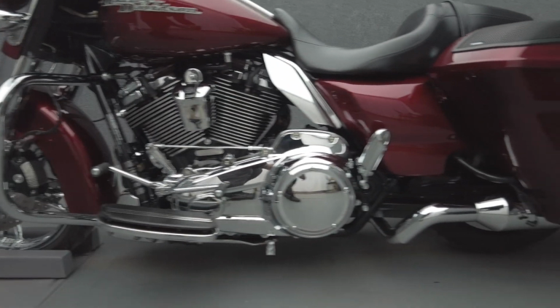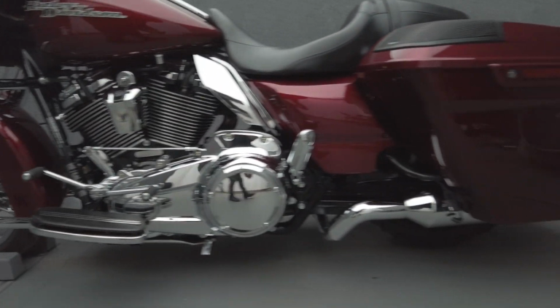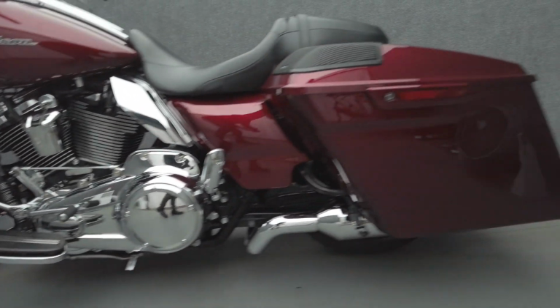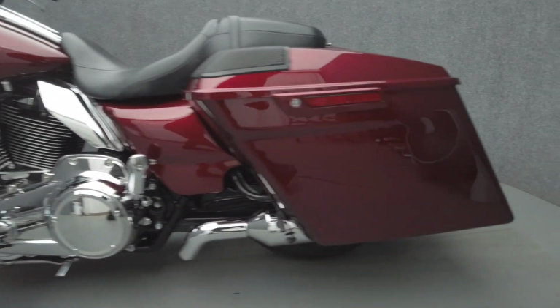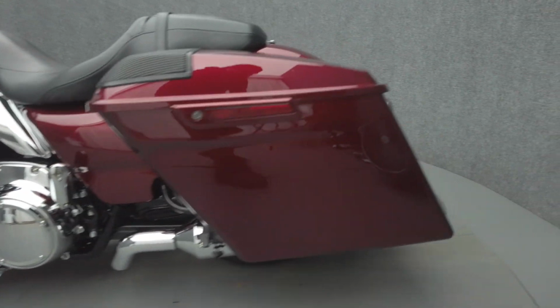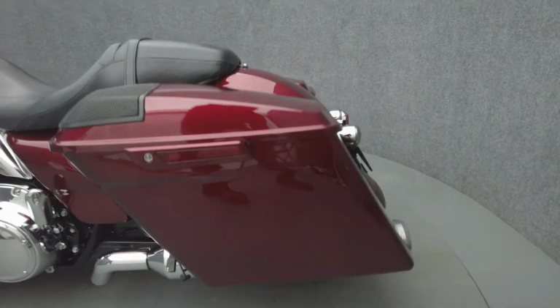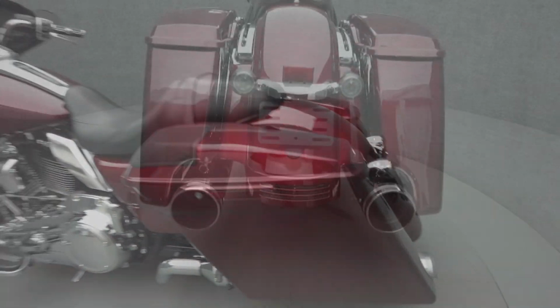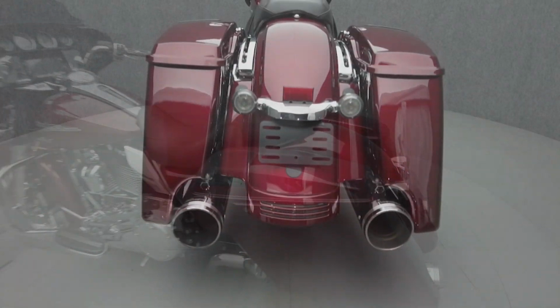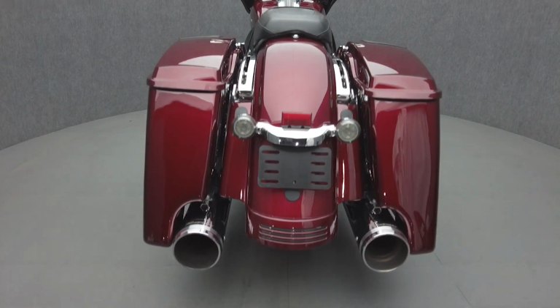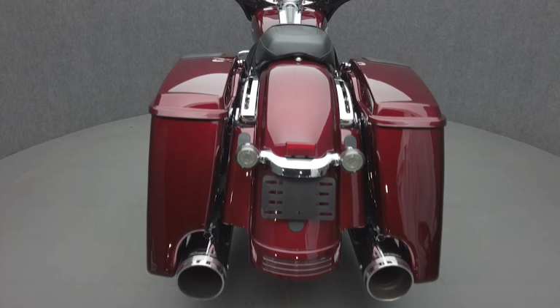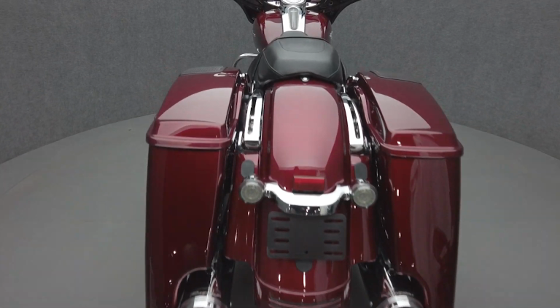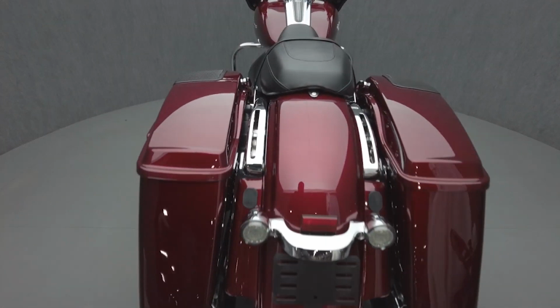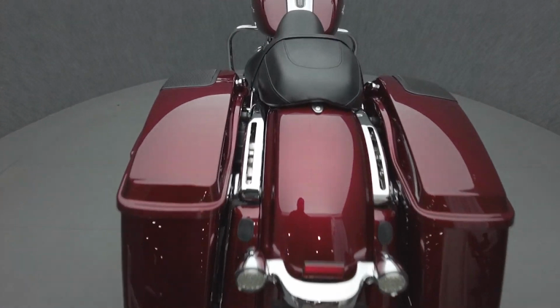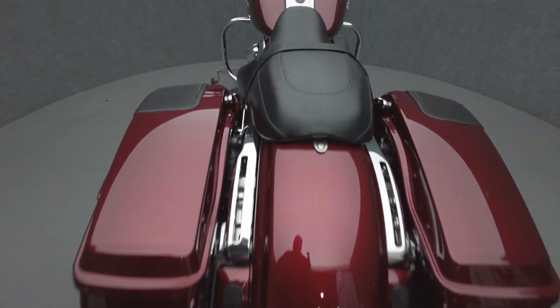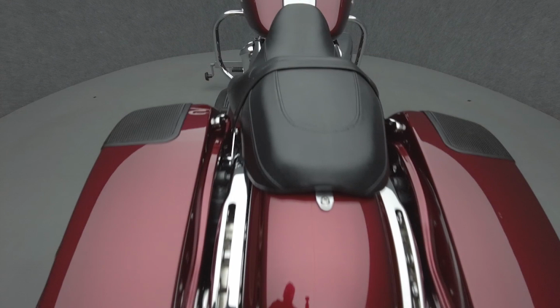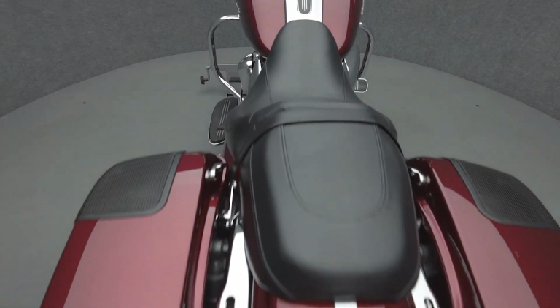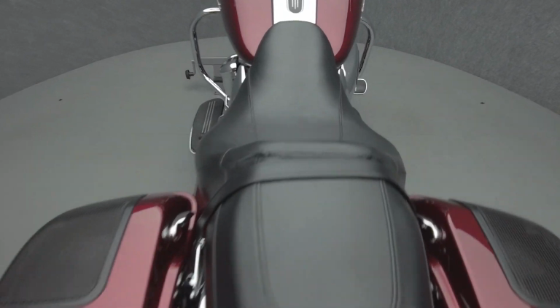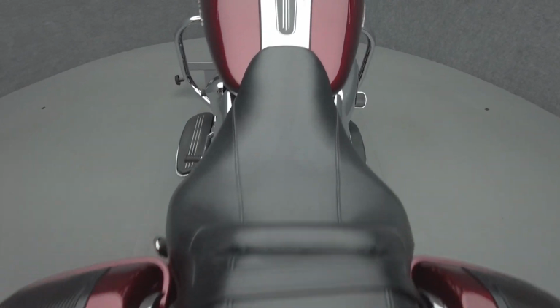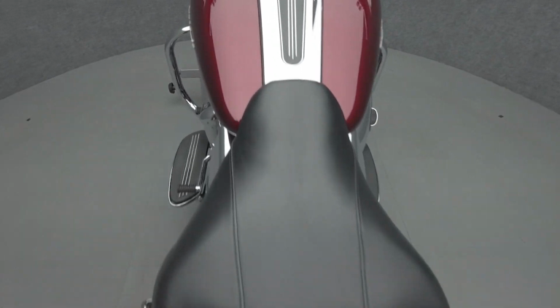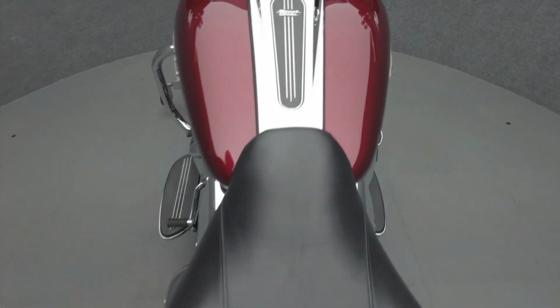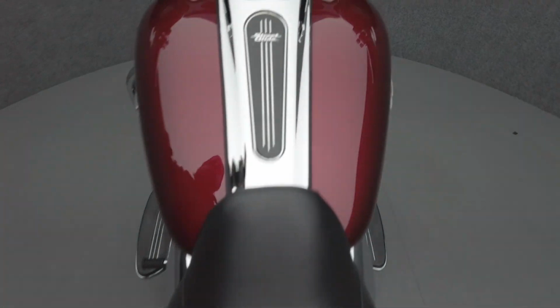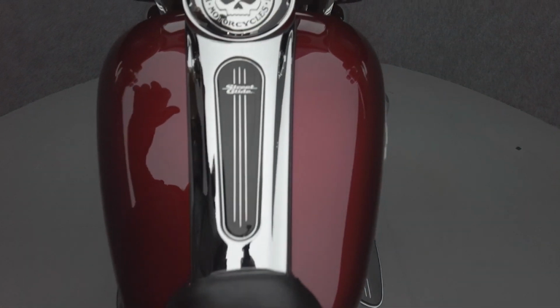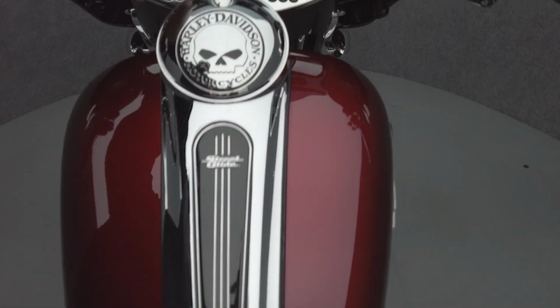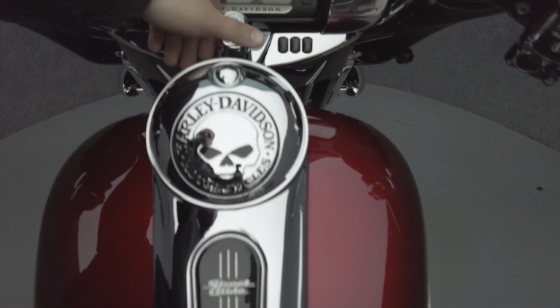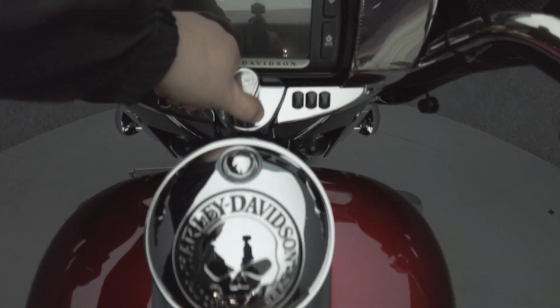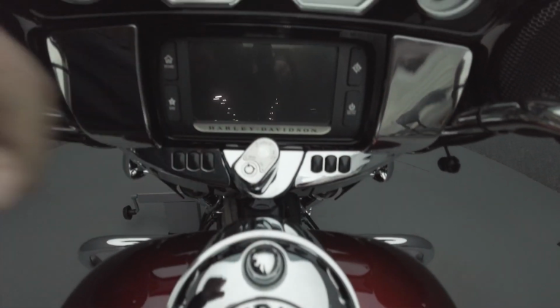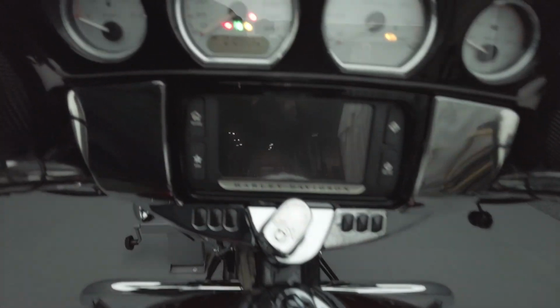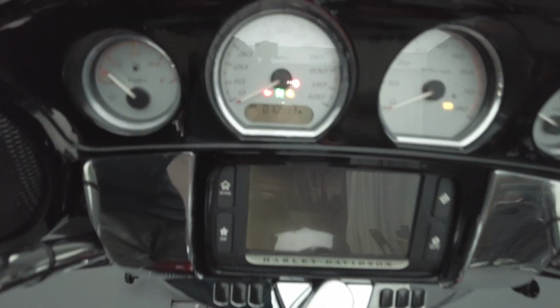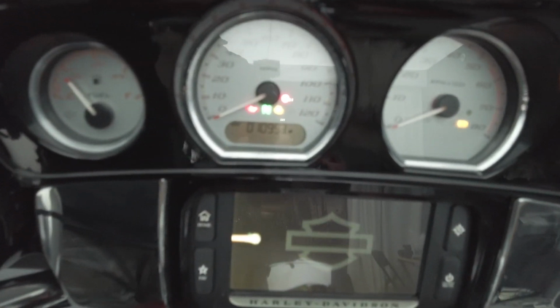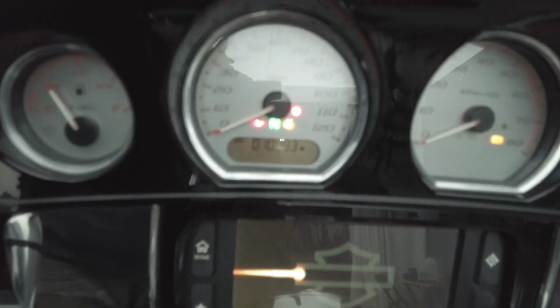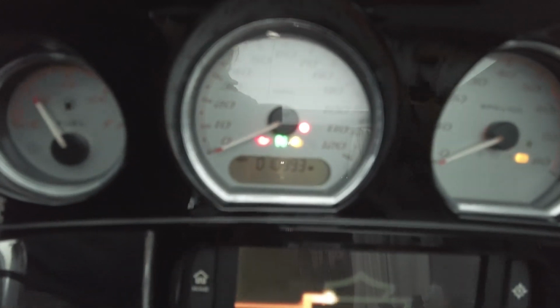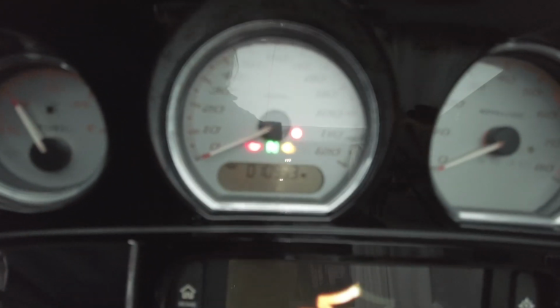Powered by a 107 cubic inch V-twin motor, the Street Glide puts out 107 foot-pounds of low-end torque through a six-speed transmission. It has a 27 inch seat height and weighs in at 793 pounds.